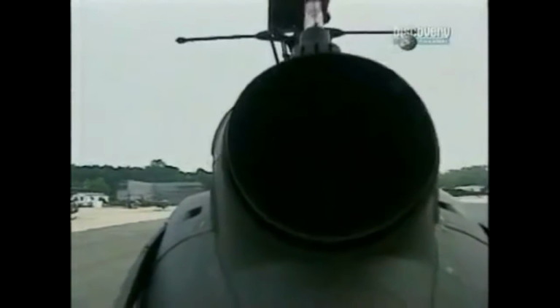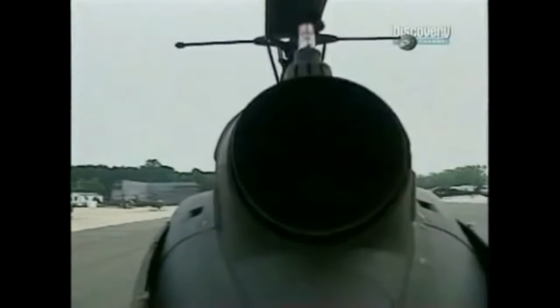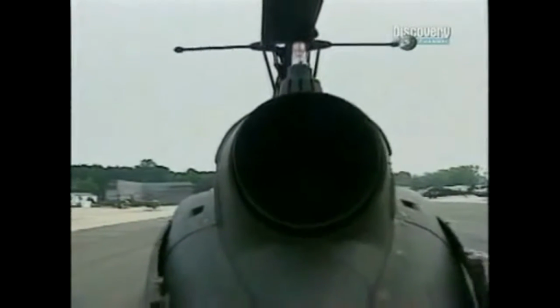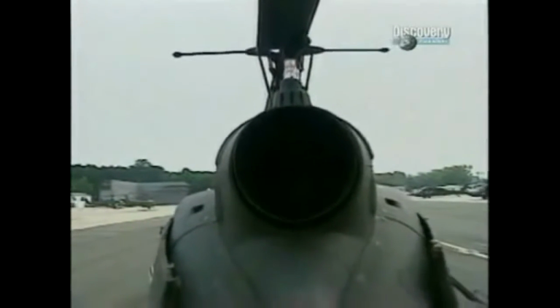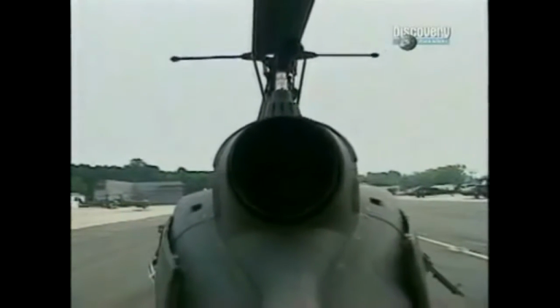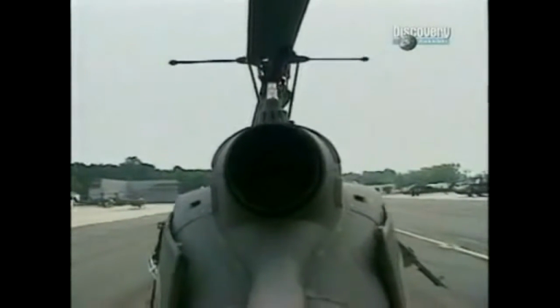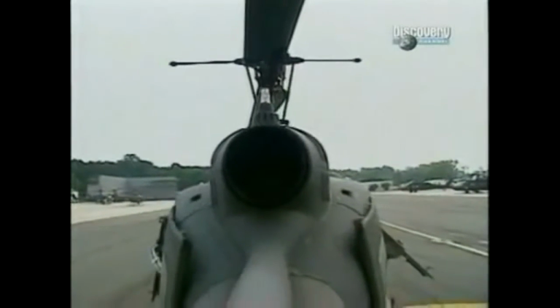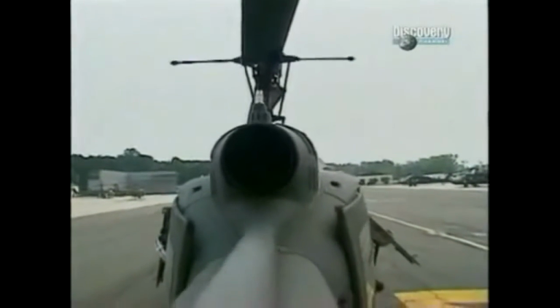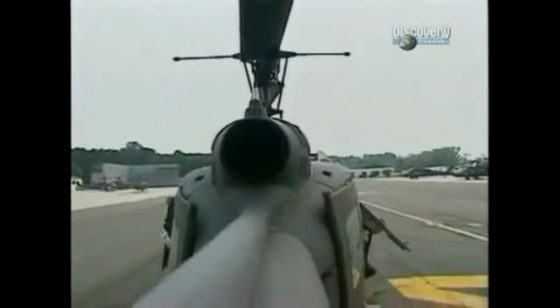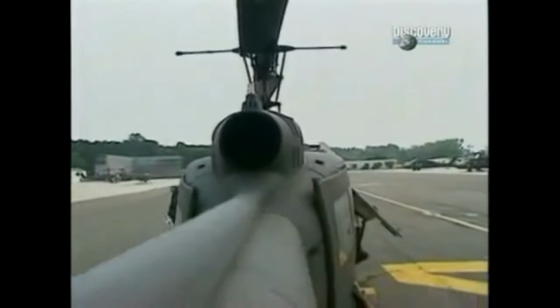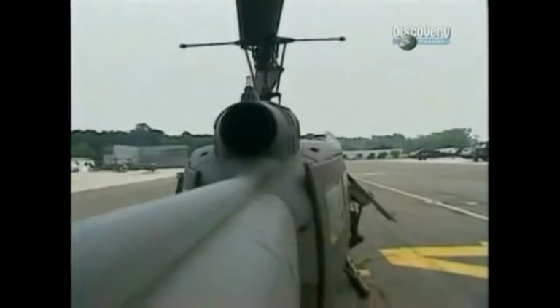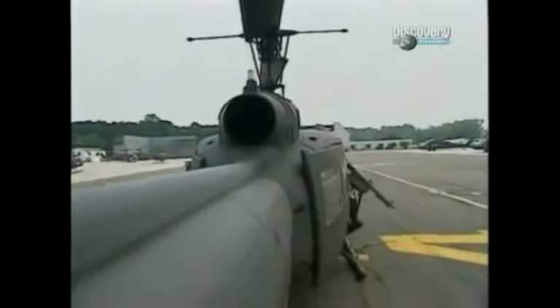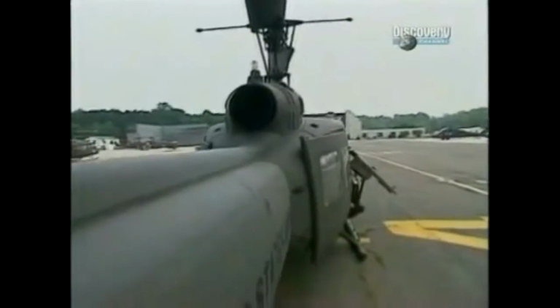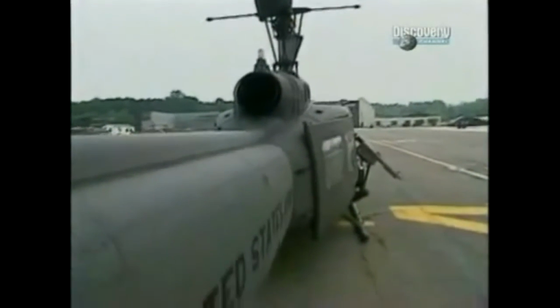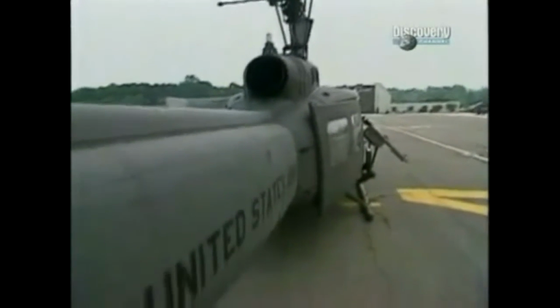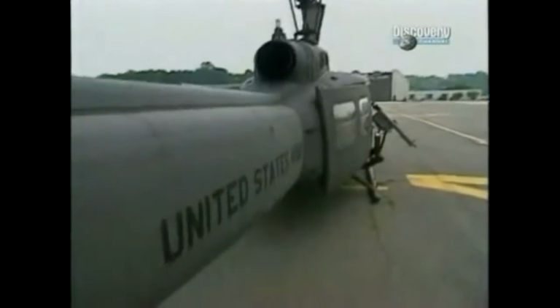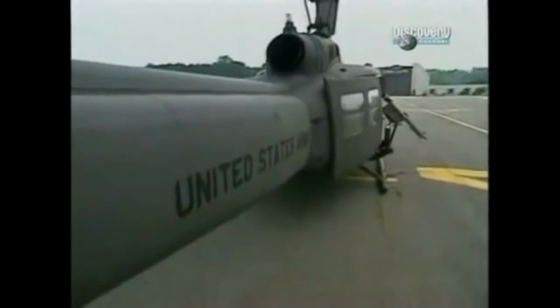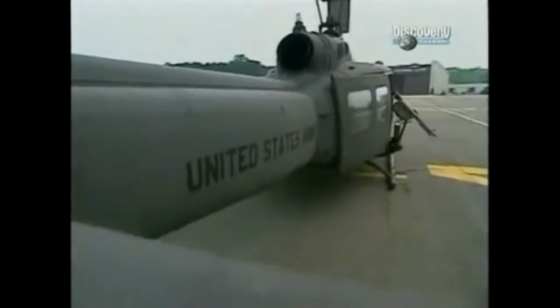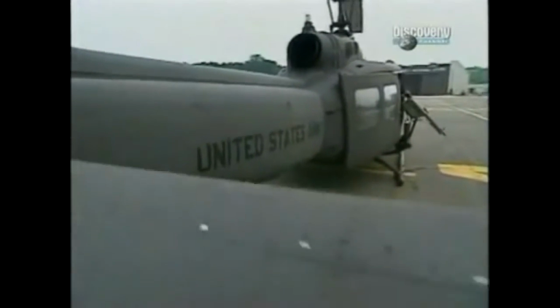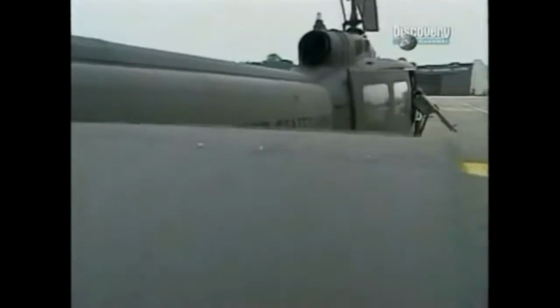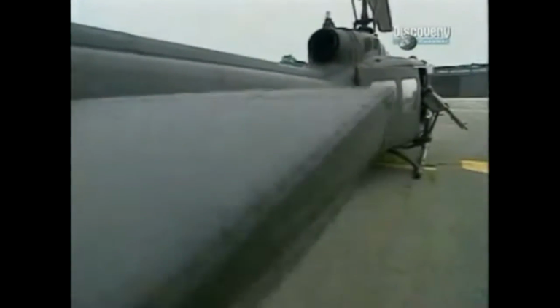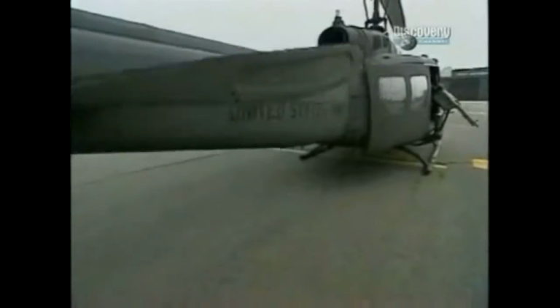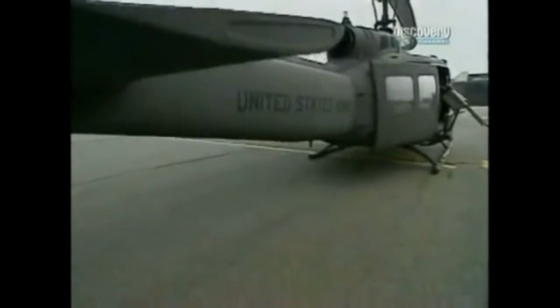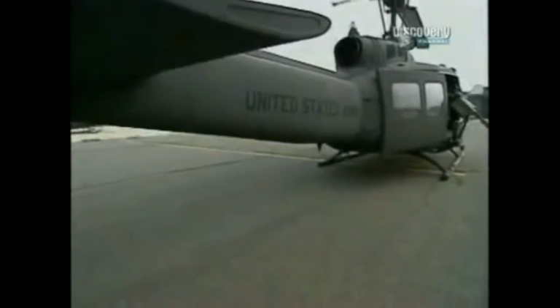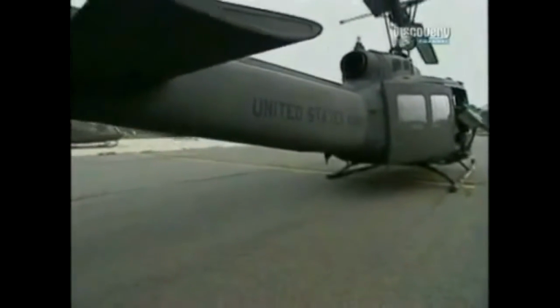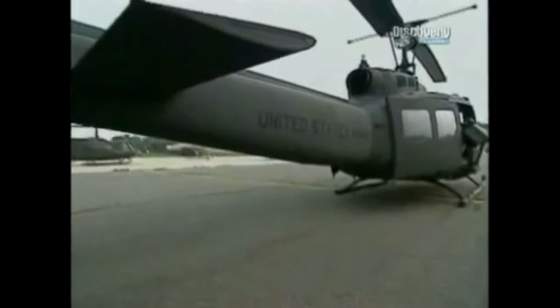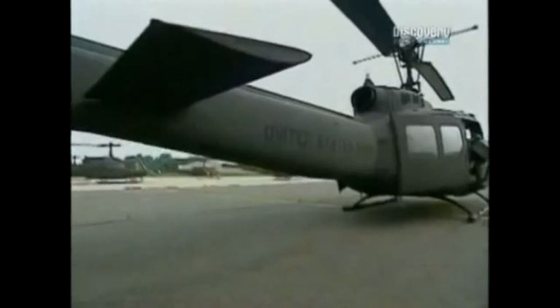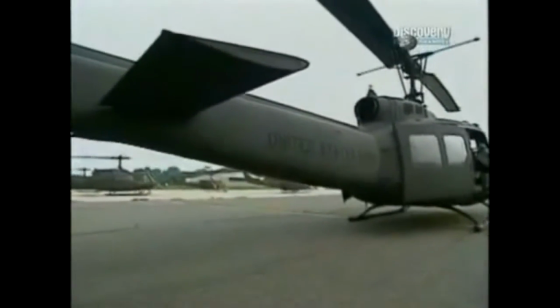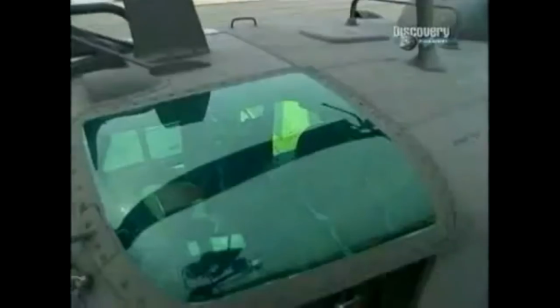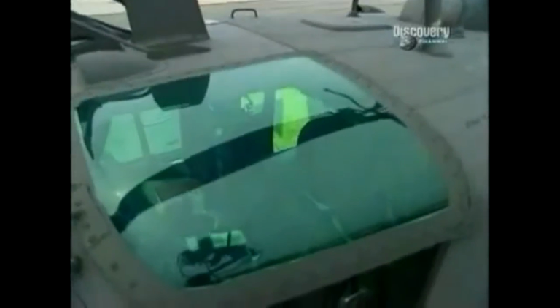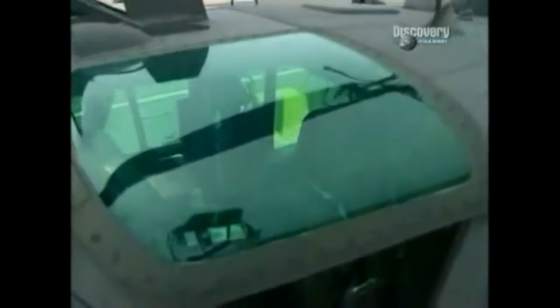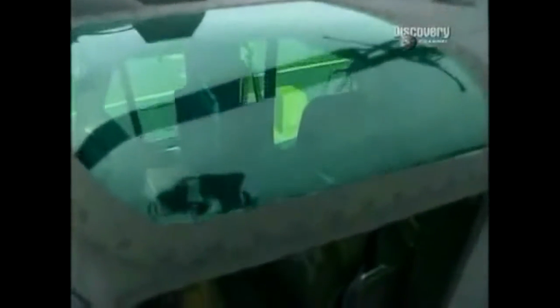This single-rotor machine designed by Bell was the first turbine-engined helicopter to fly into combat. The aircraft was designed to fit the Army's need for a faster and more powerful chopper.